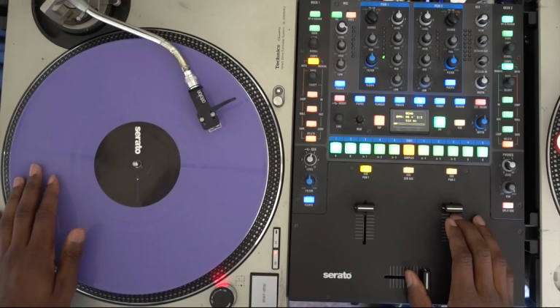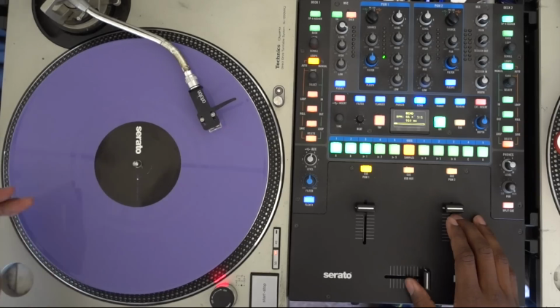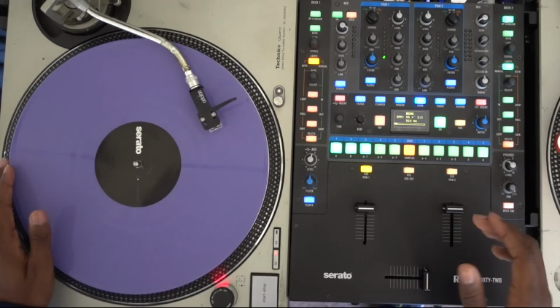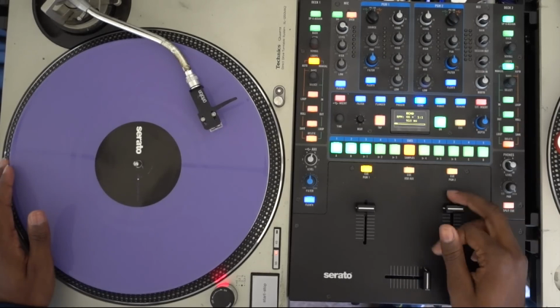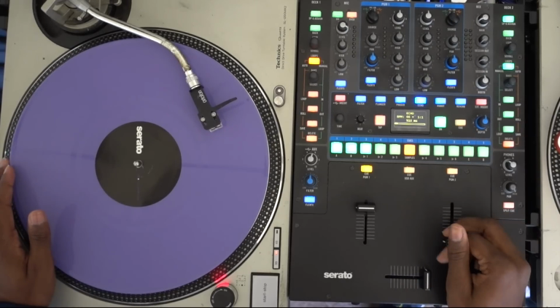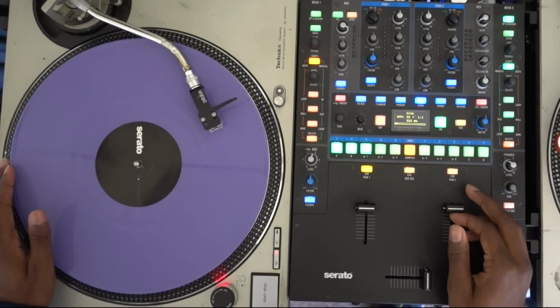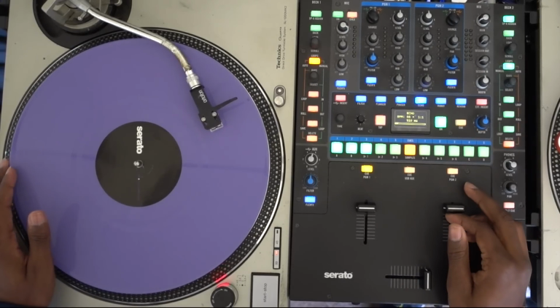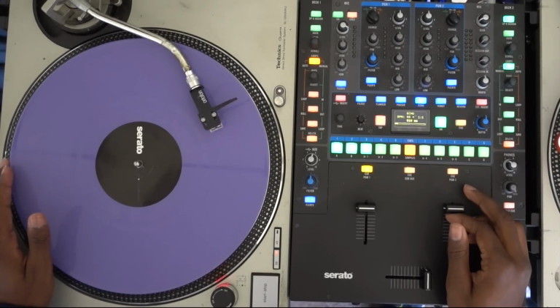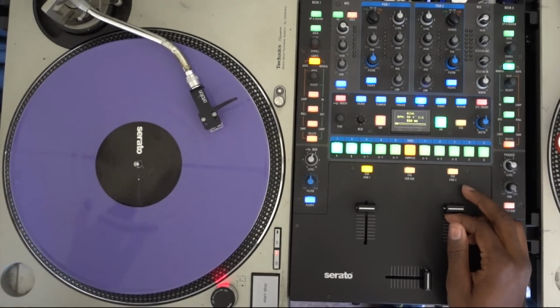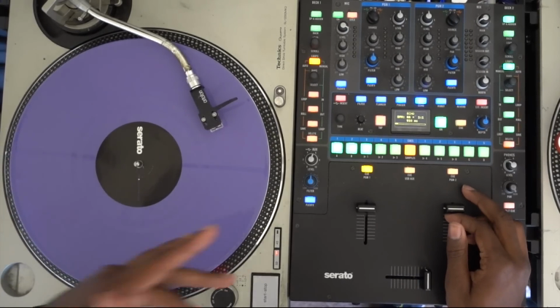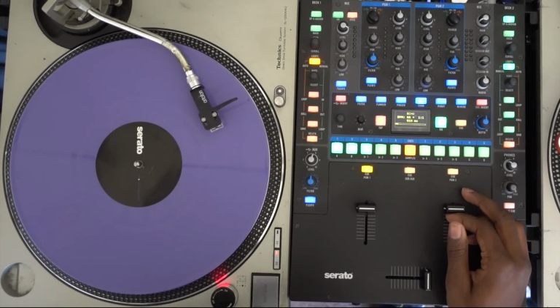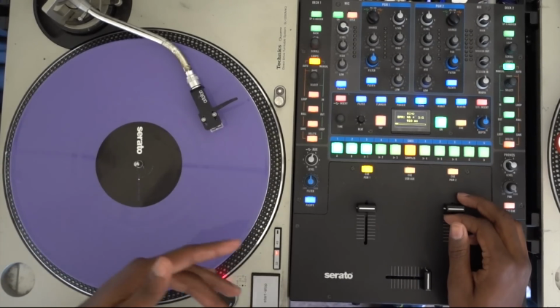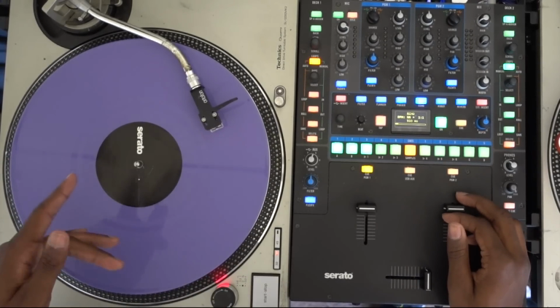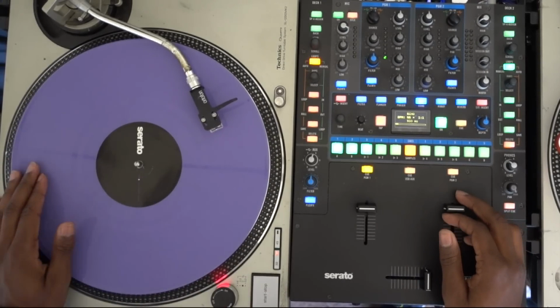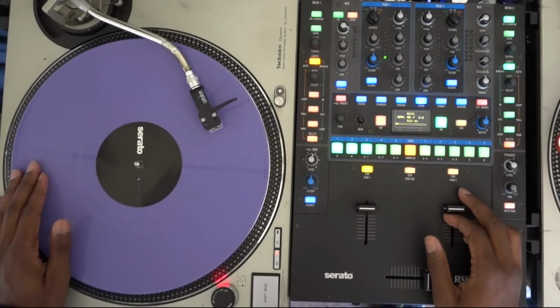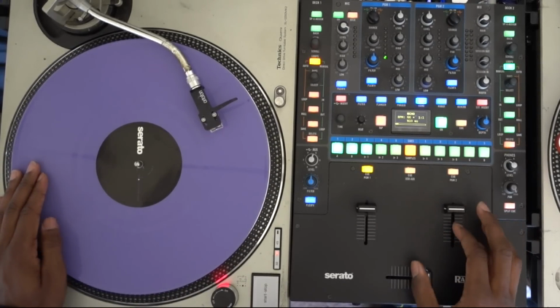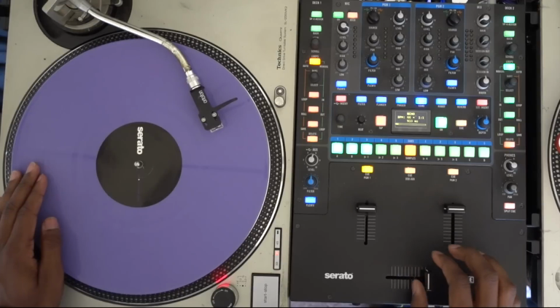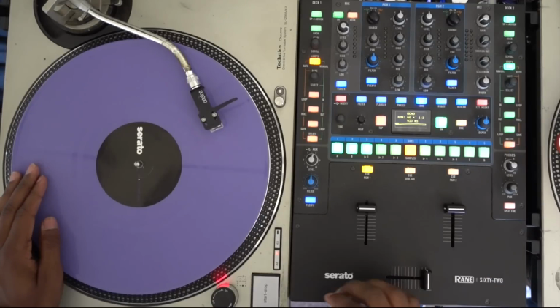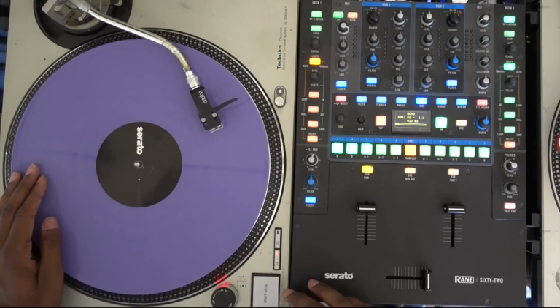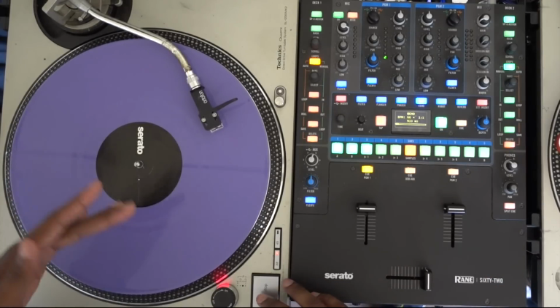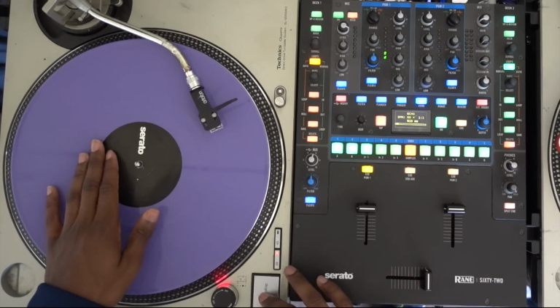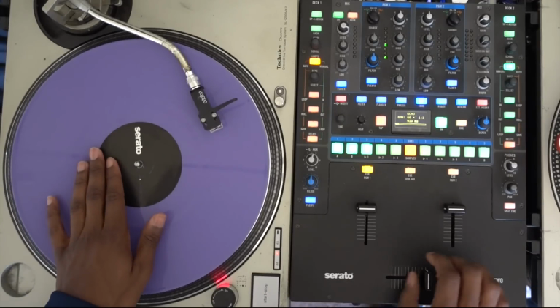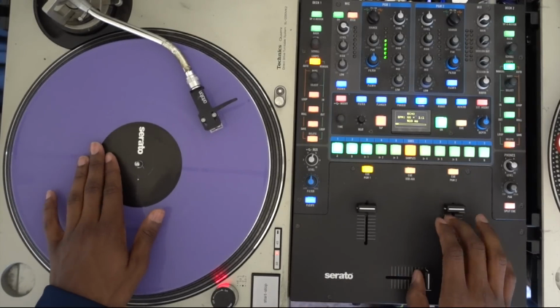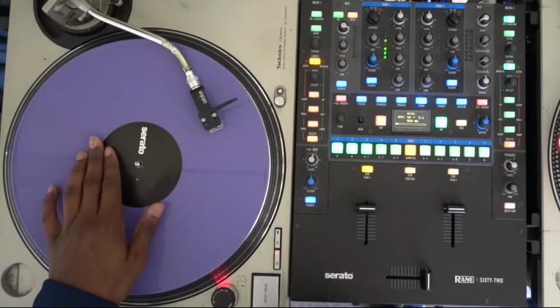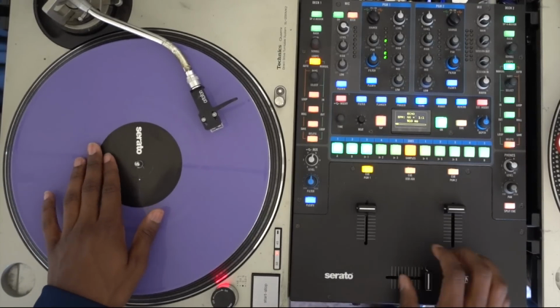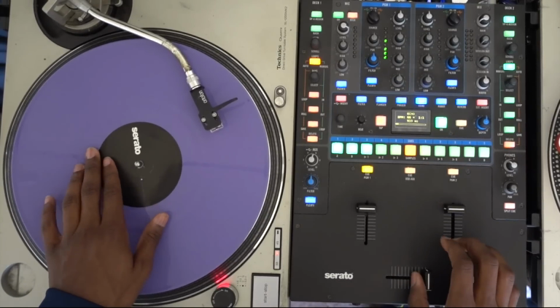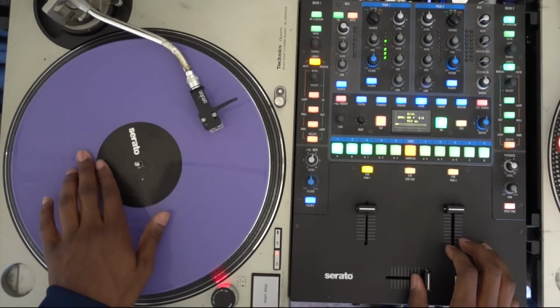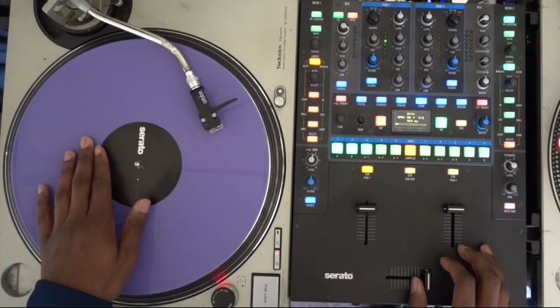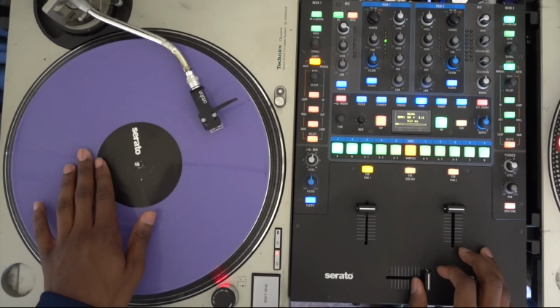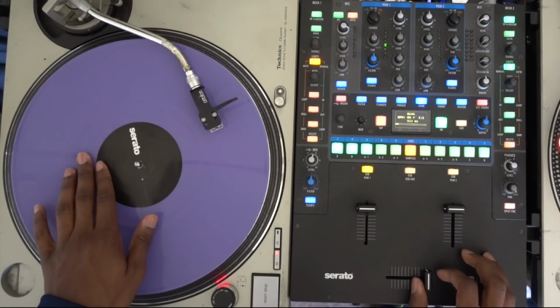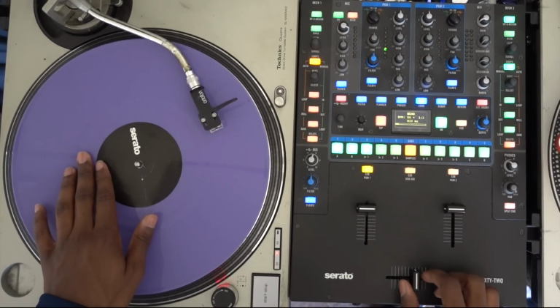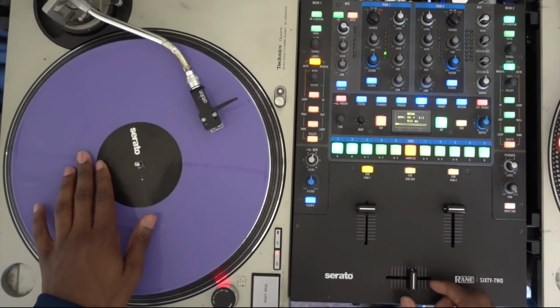It's been a while since I've knocked out a scratch video, so I wanted to make a quick tutorial. Today the scratch I'm gonna do is the two-click flare.